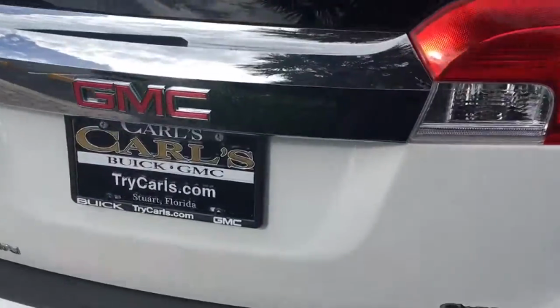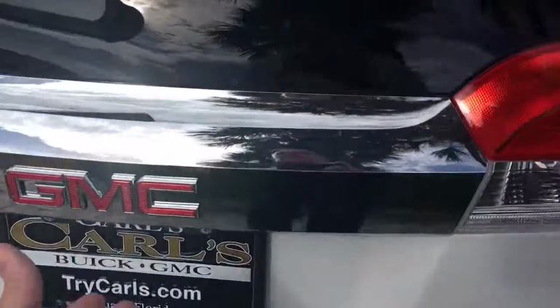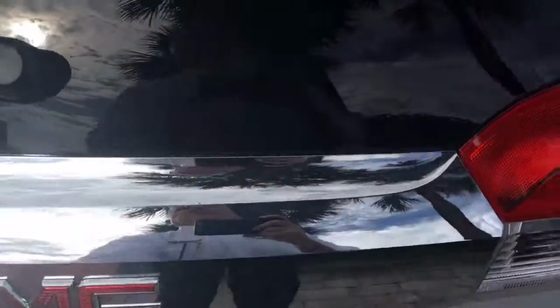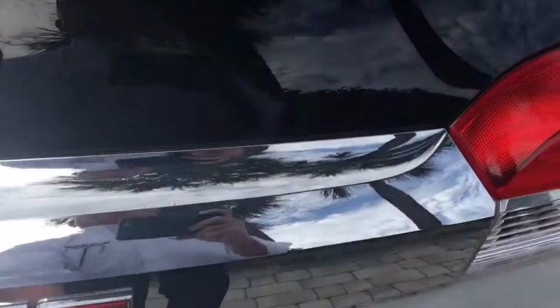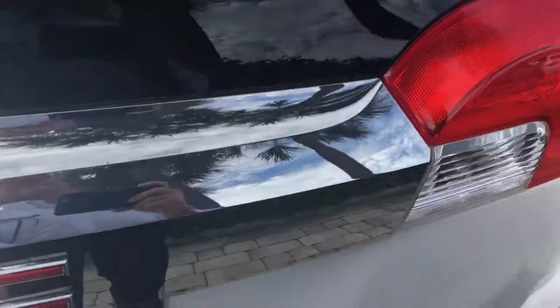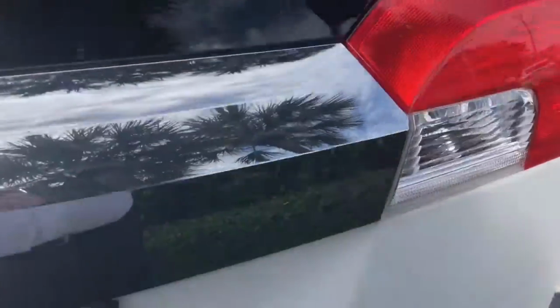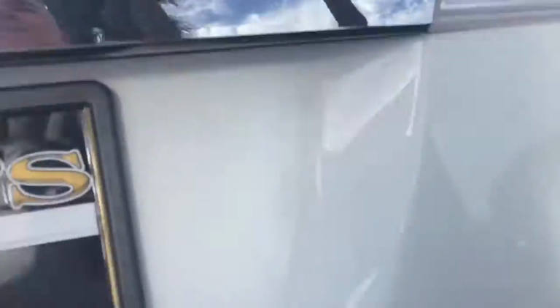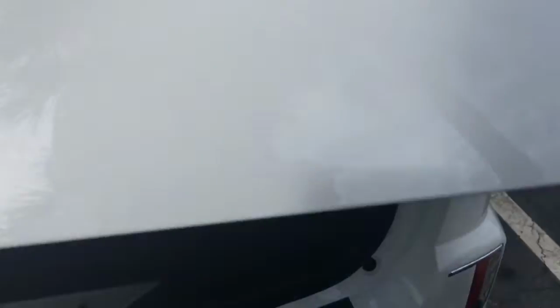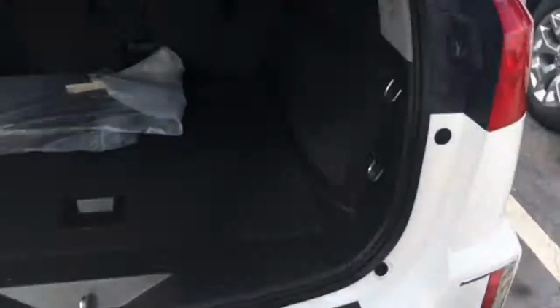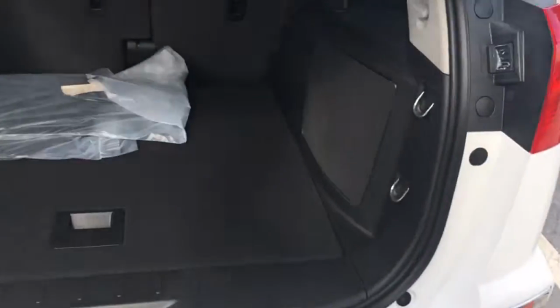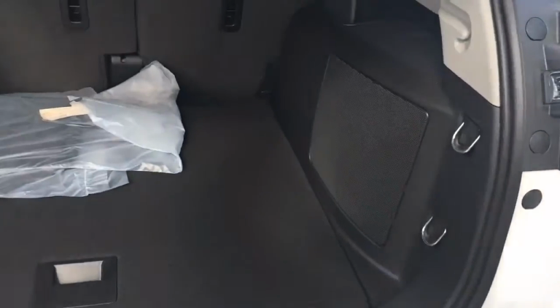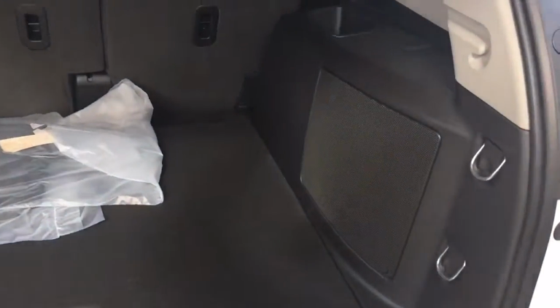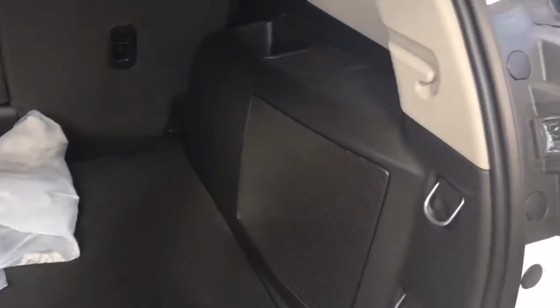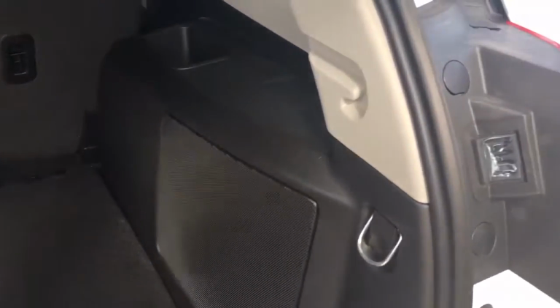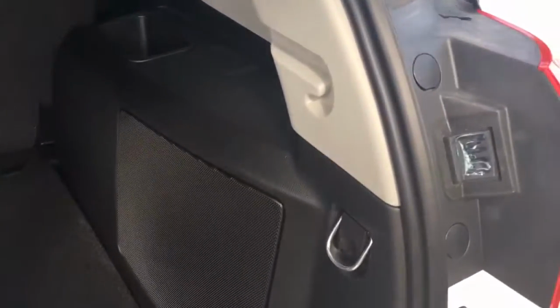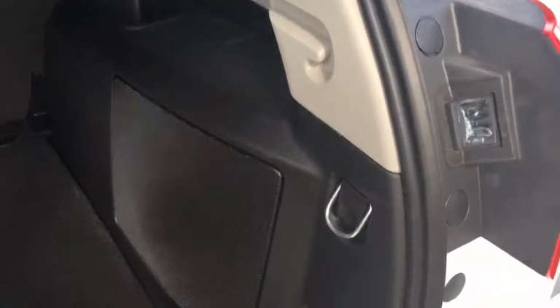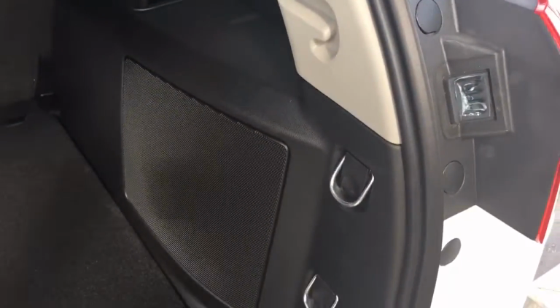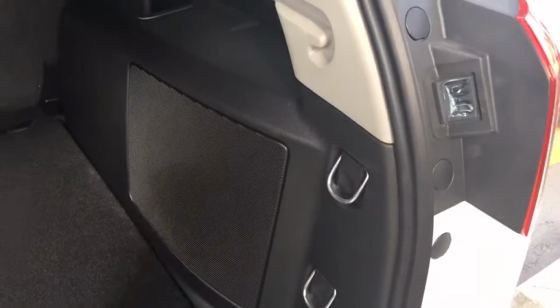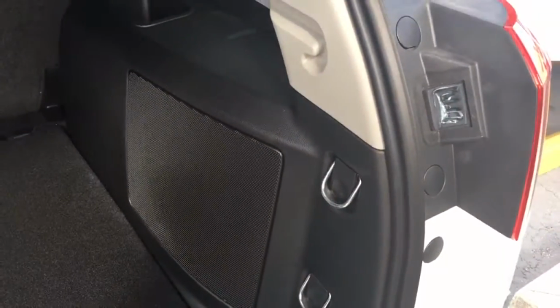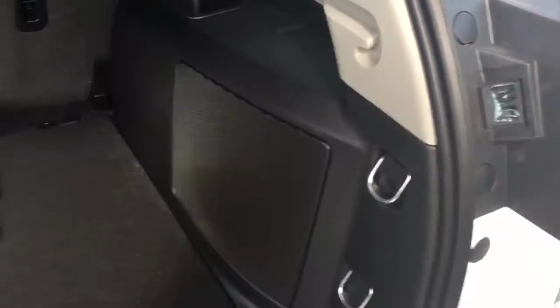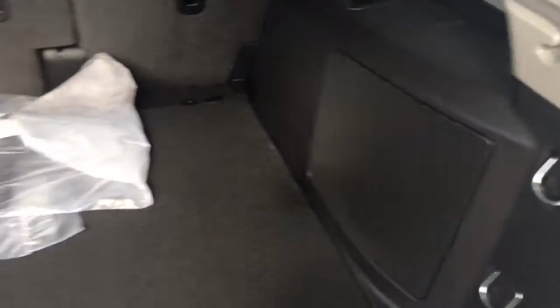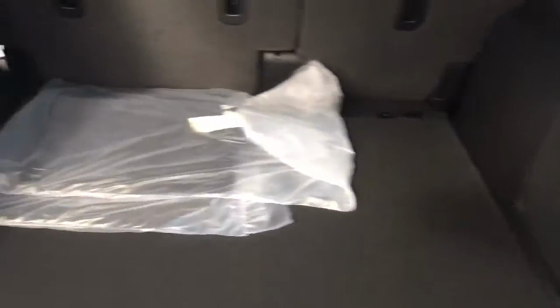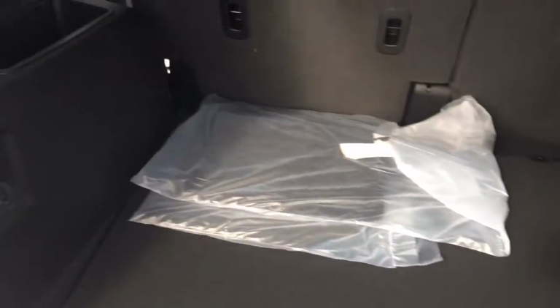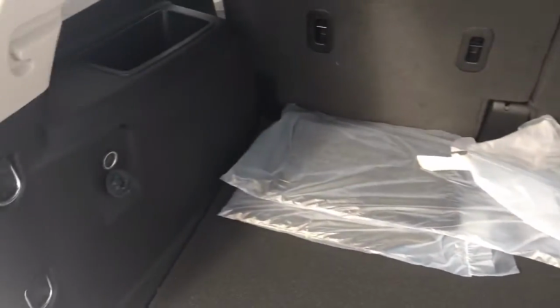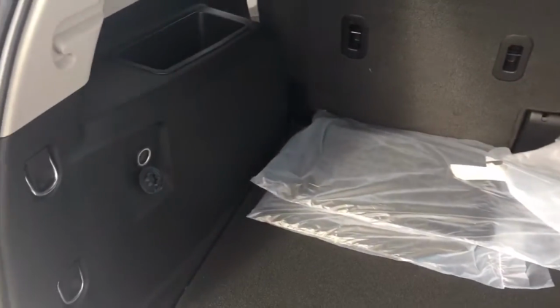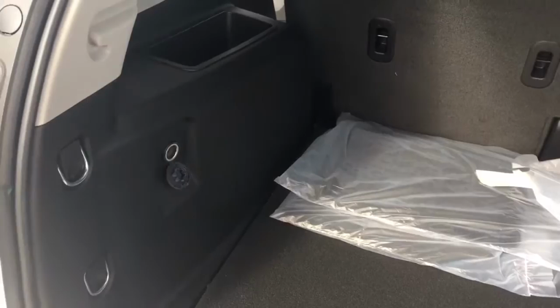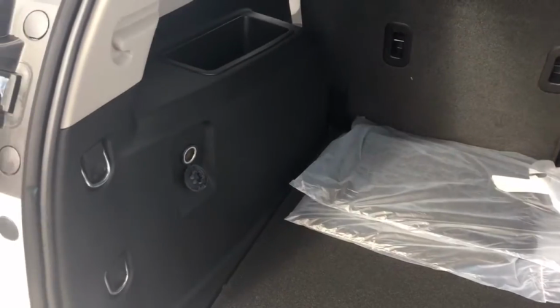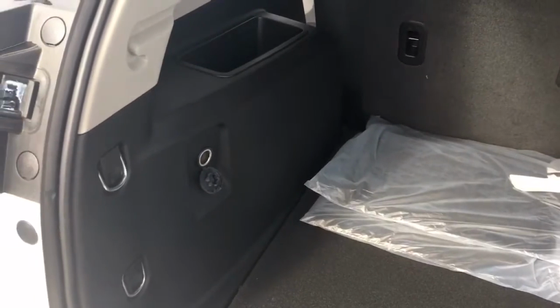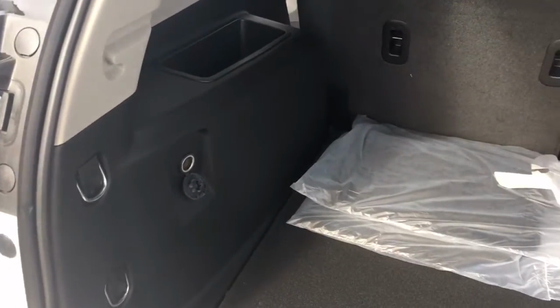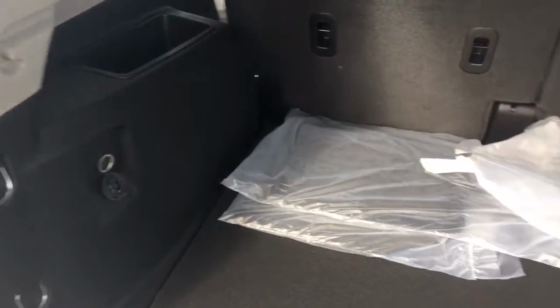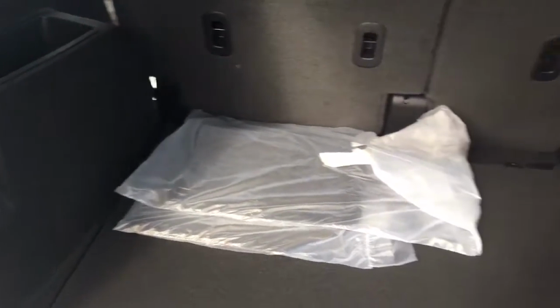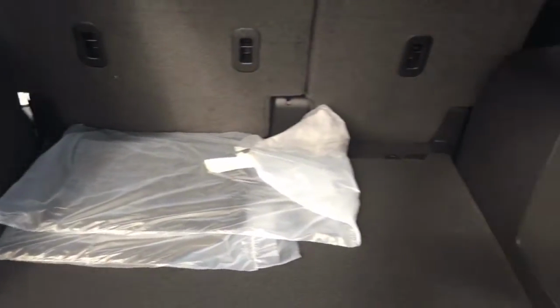Get you a good look at the back here. There's the subwoofer, and it does have a 12-volt charger back here as well.